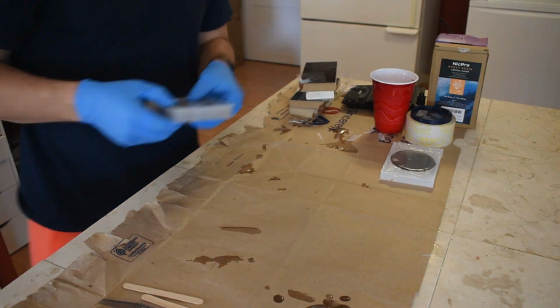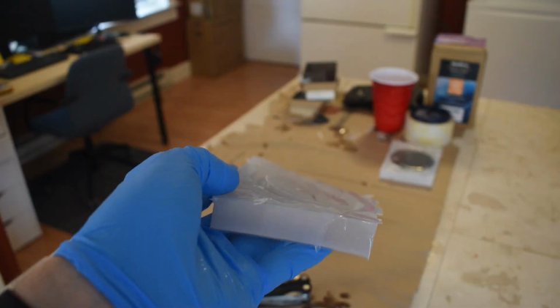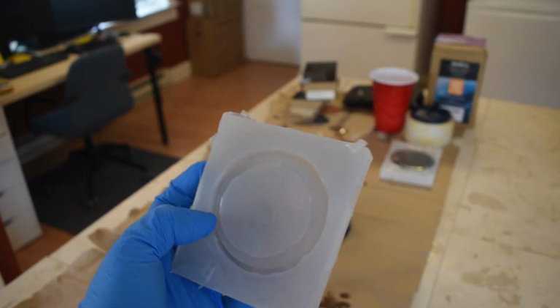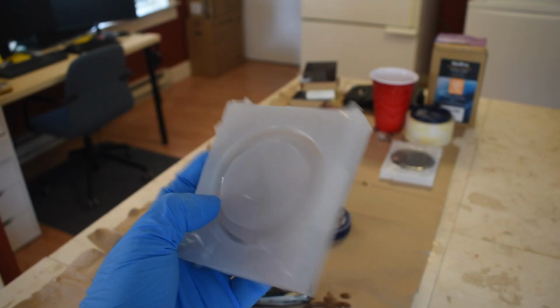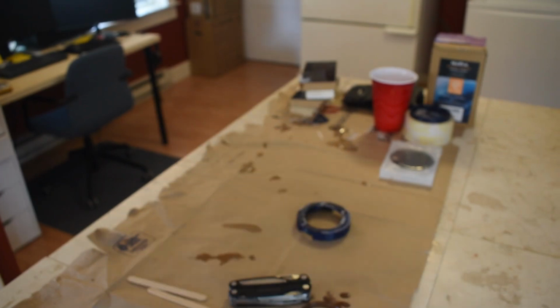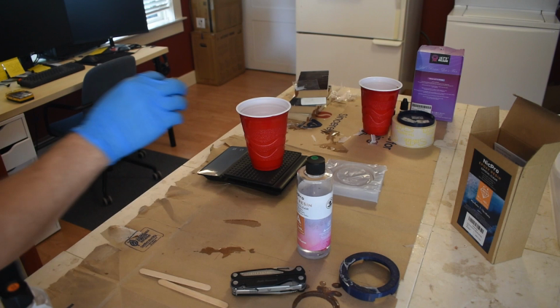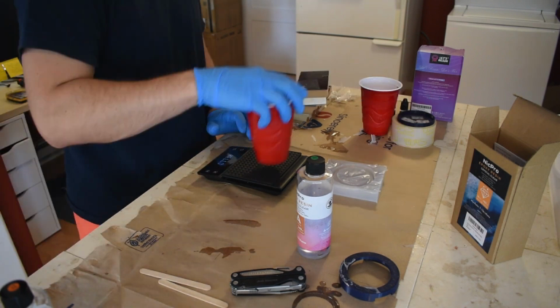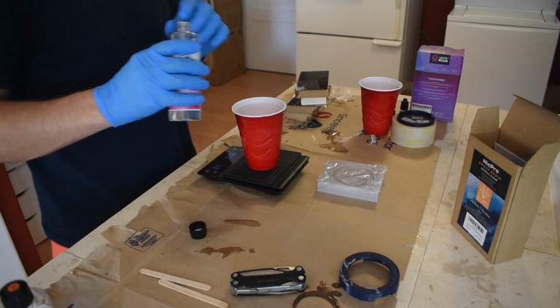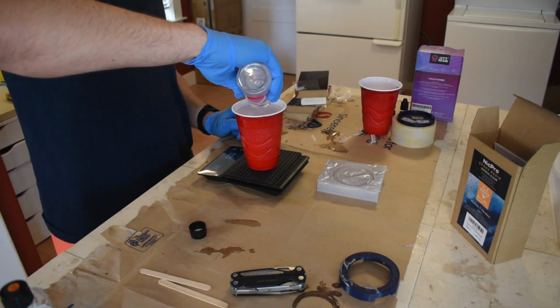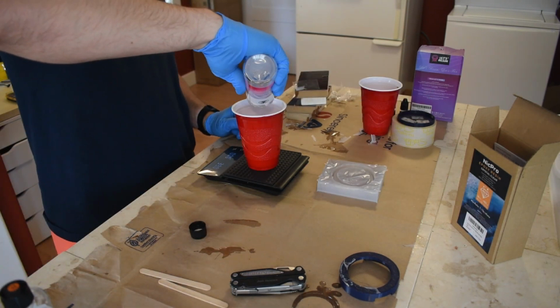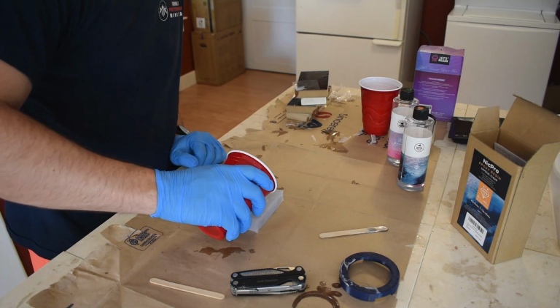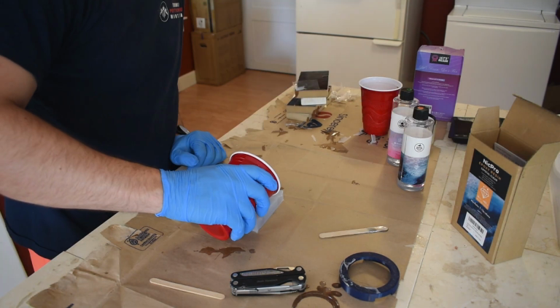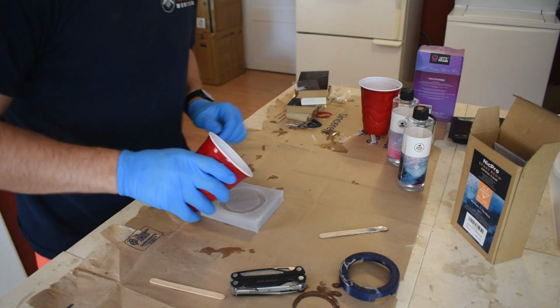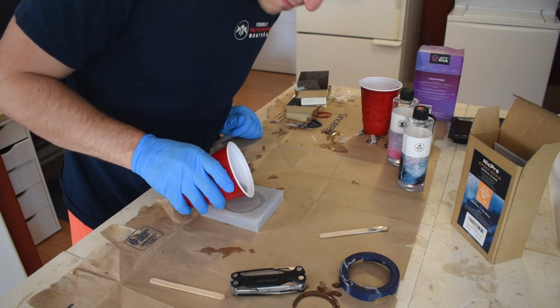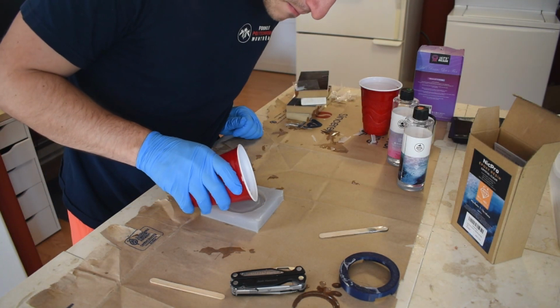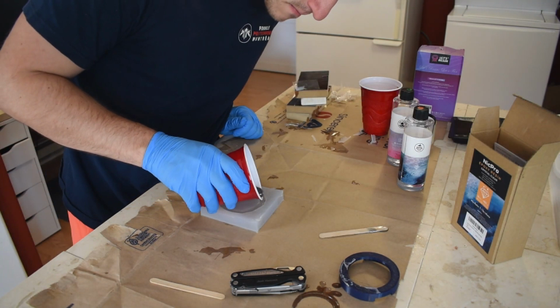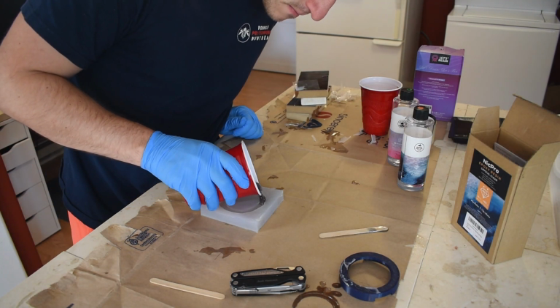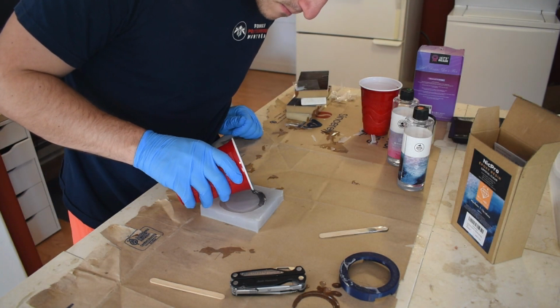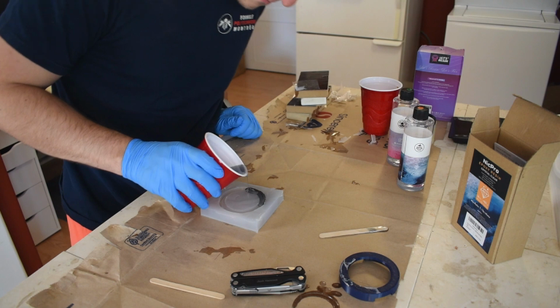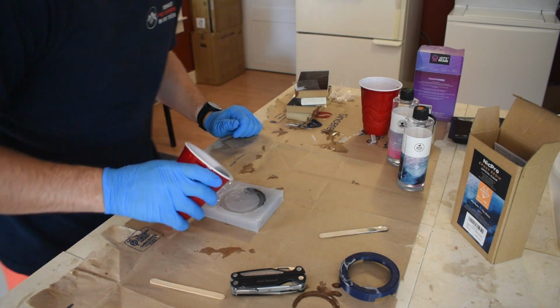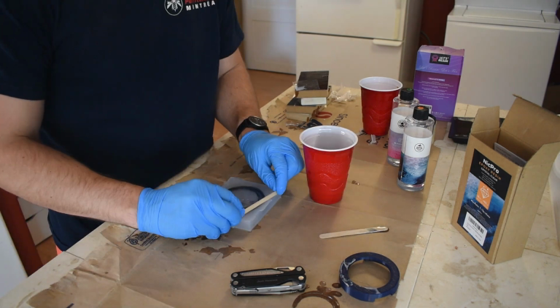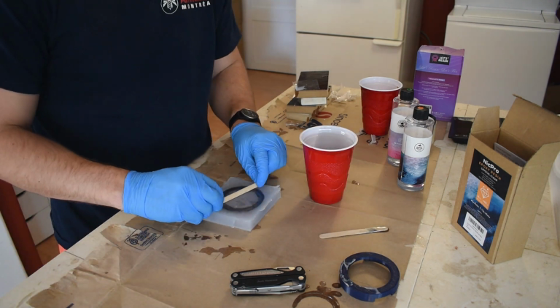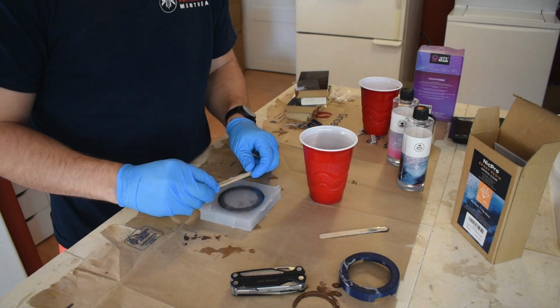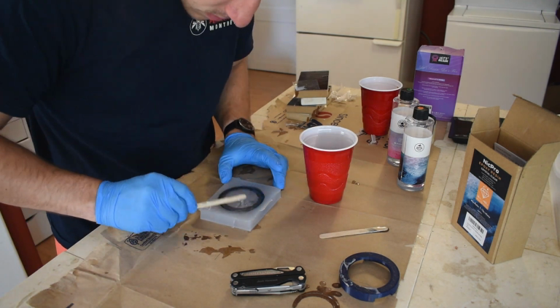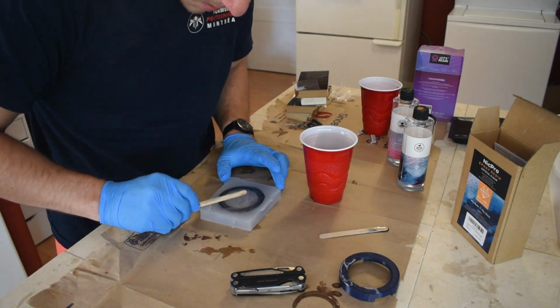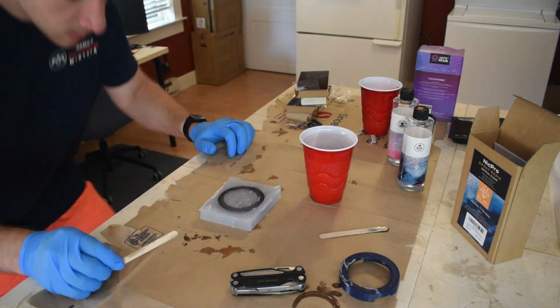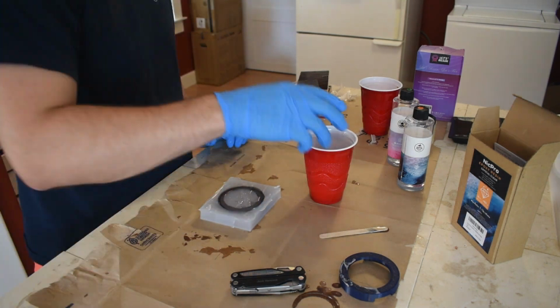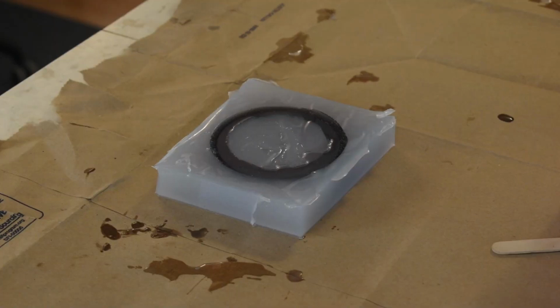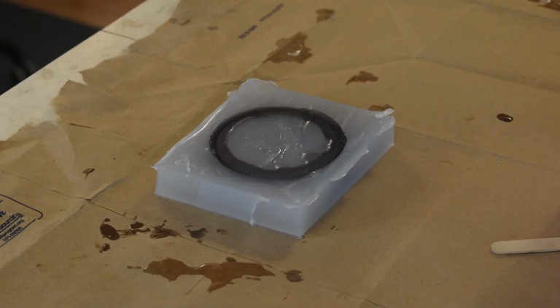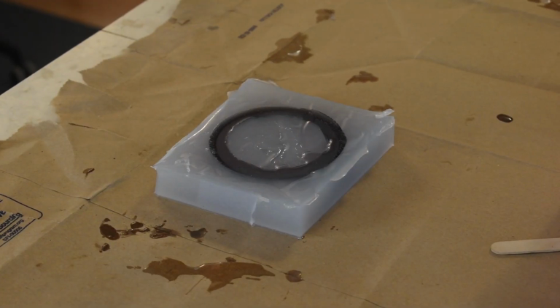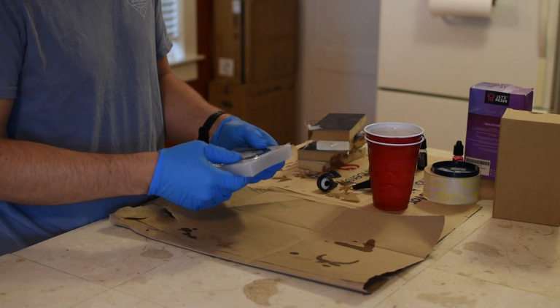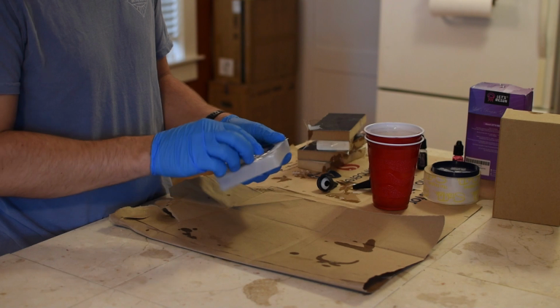The plastic resin was also mixed at a 1 to 1 ratio using the scale. The resin was slowly poured into the mold, trying to reduce the formation of voids. After filling the mold, excess resin was scraped away and the part was left to cure over the next 24 hours.